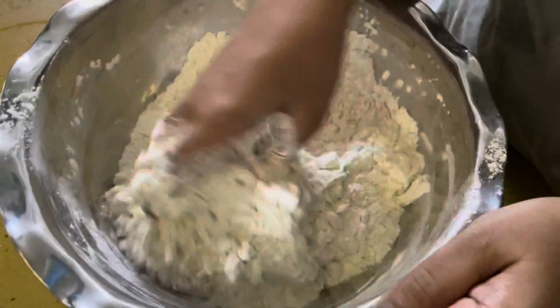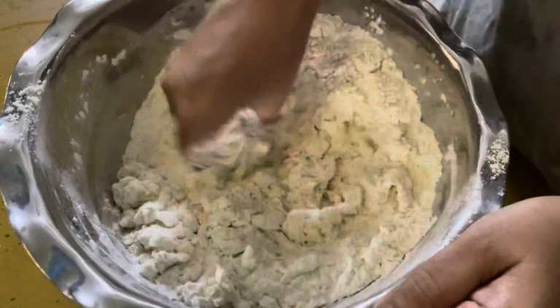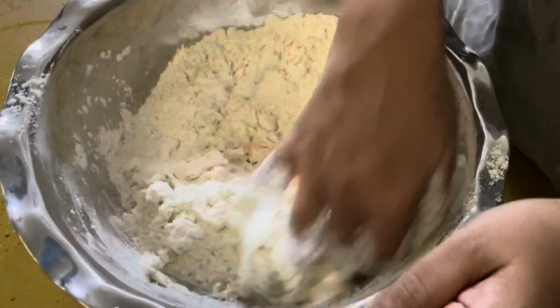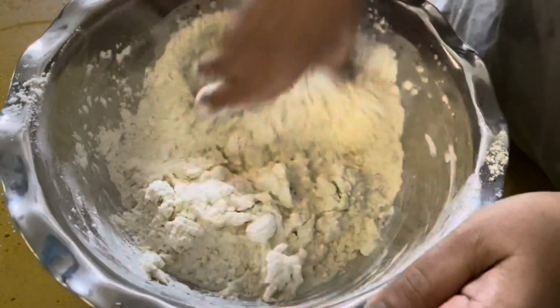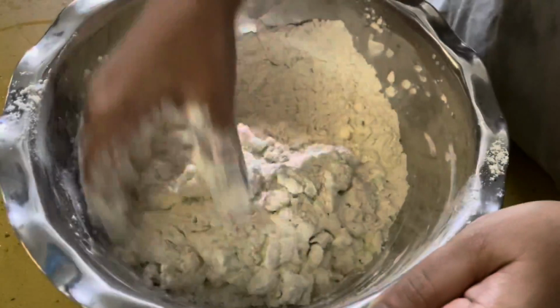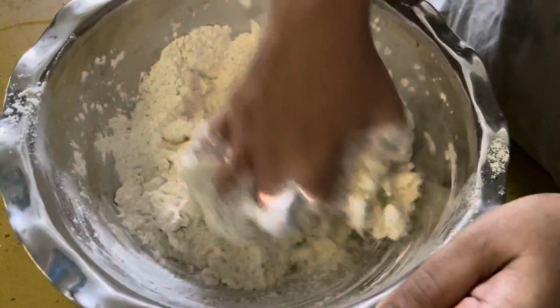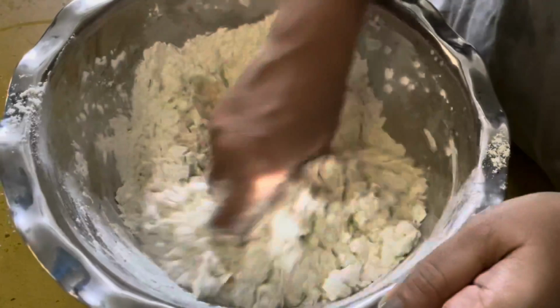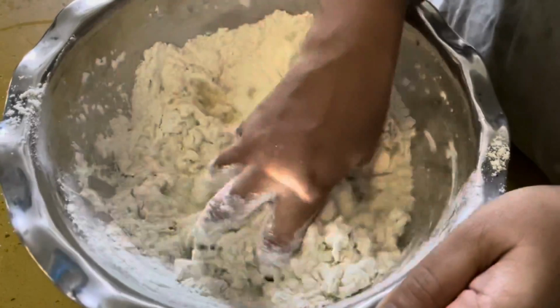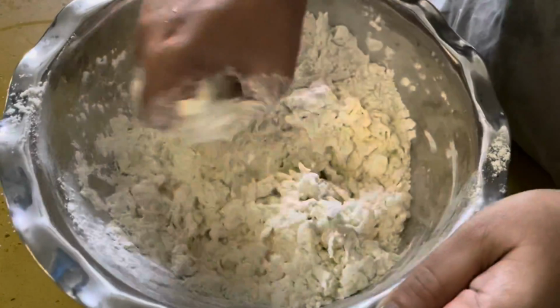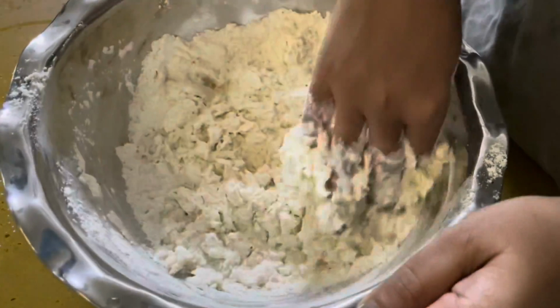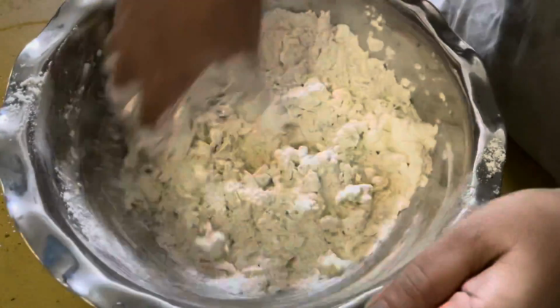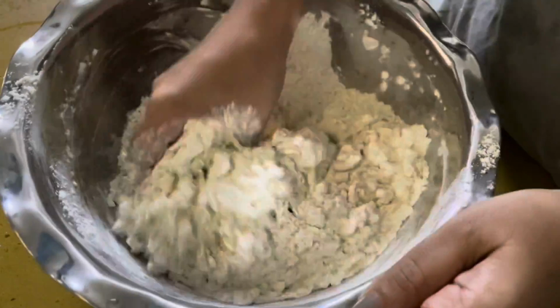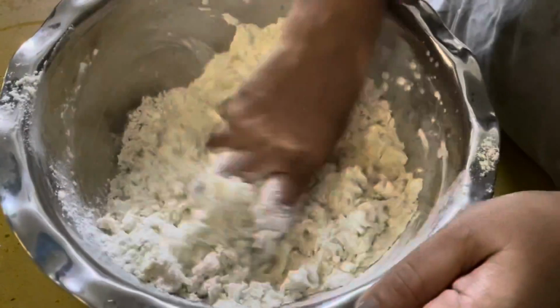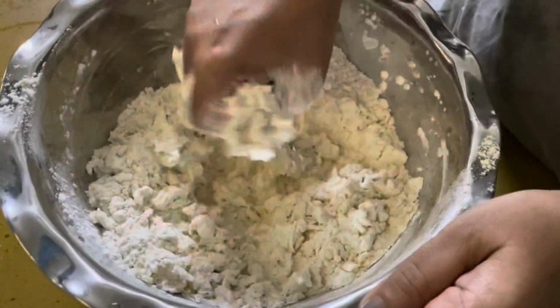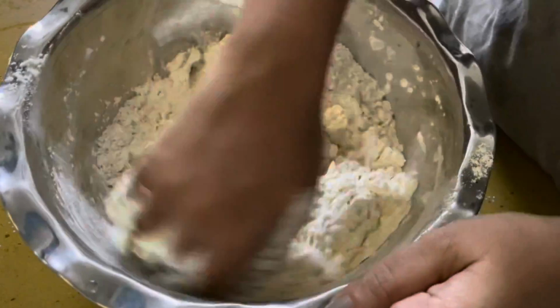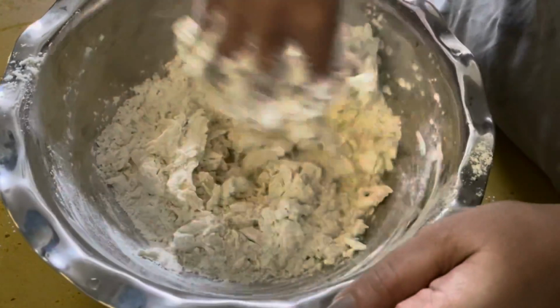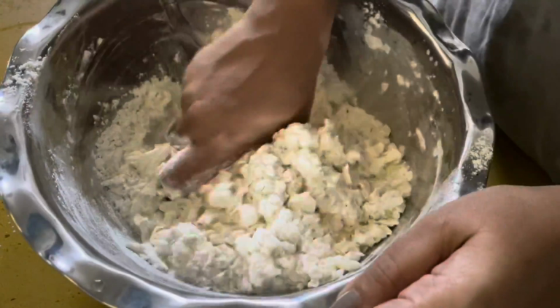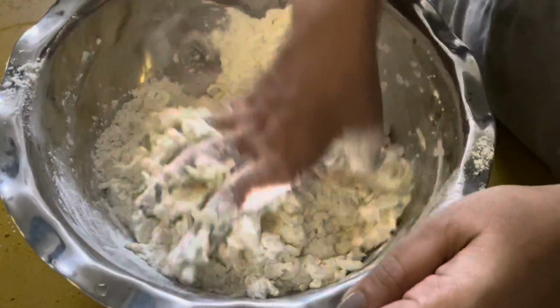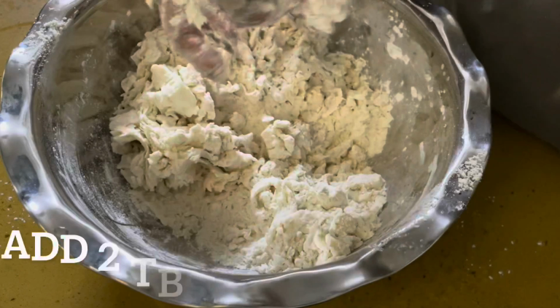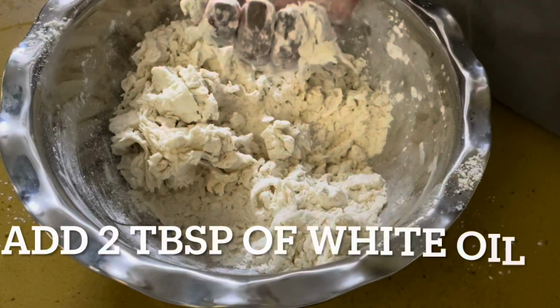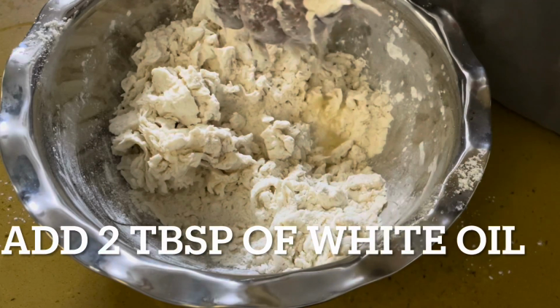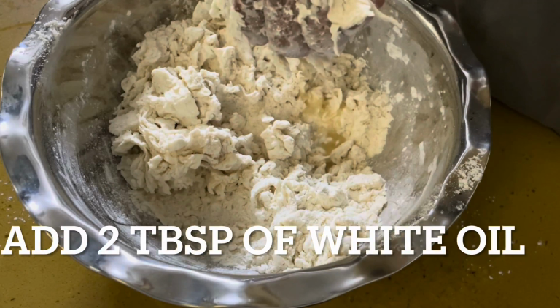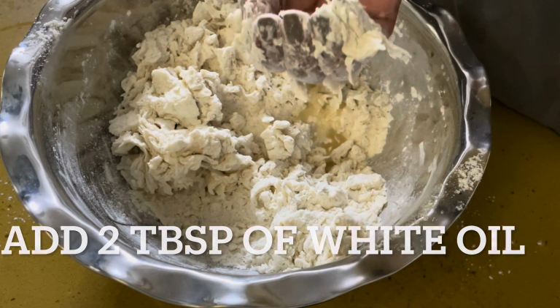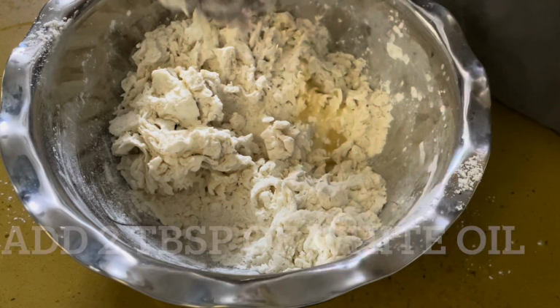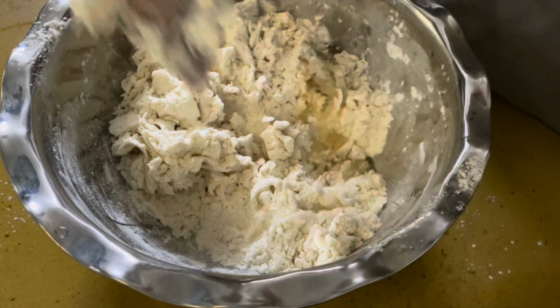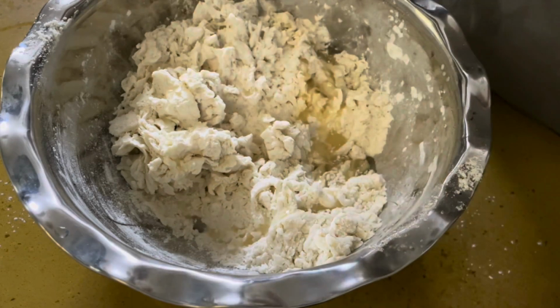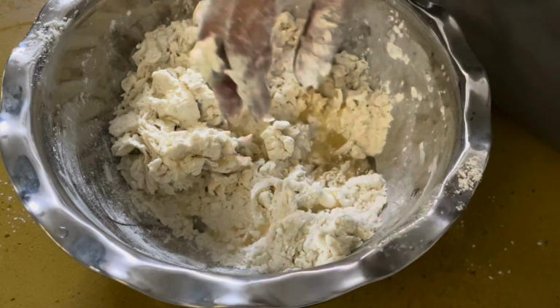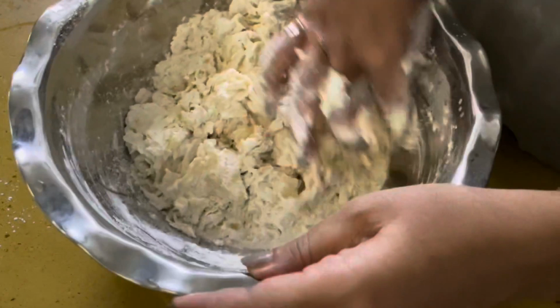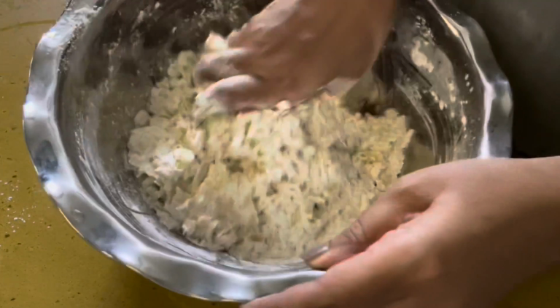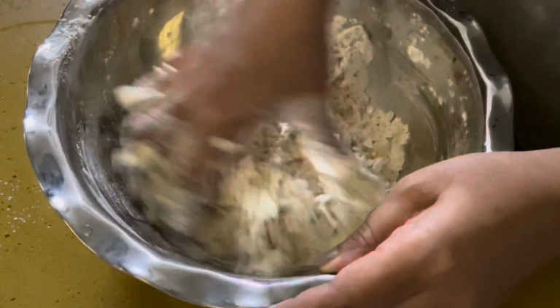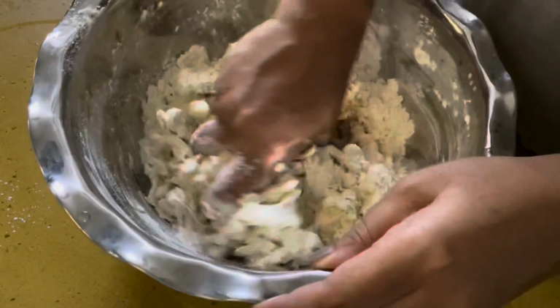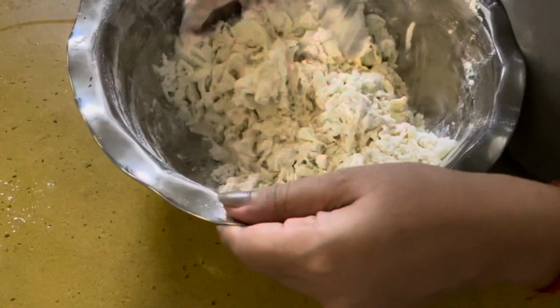A little oil also needs to be added. This is where I've added the oil — I realized I had forgotten to mention it earlier. Now knead everything together really well.